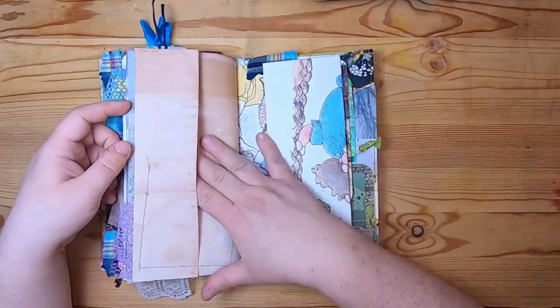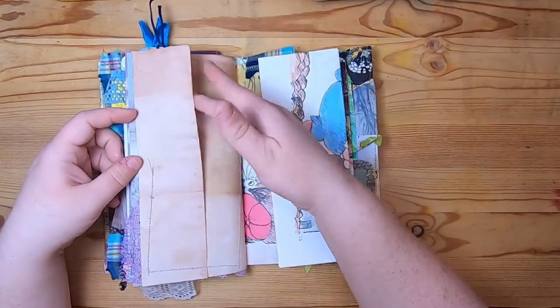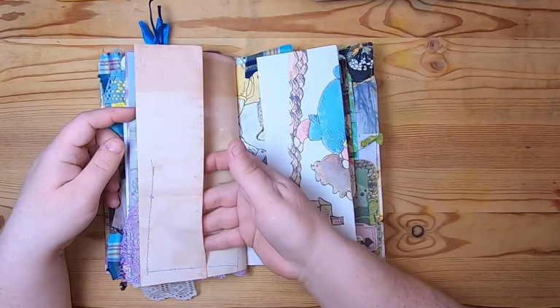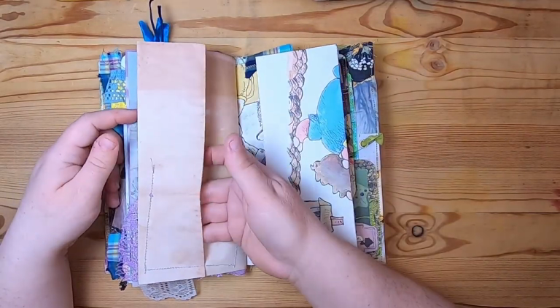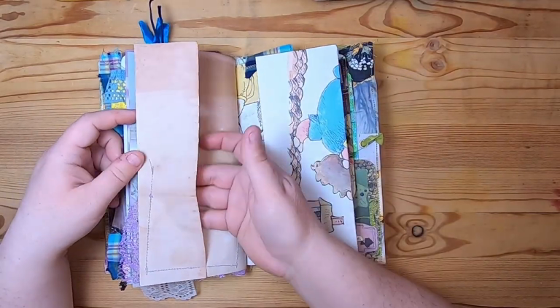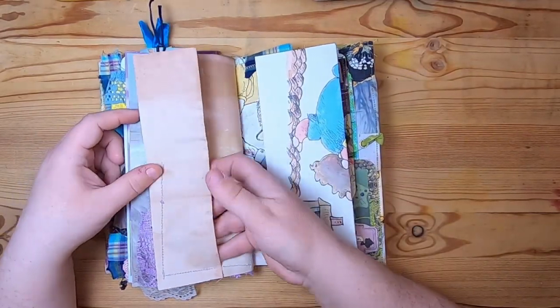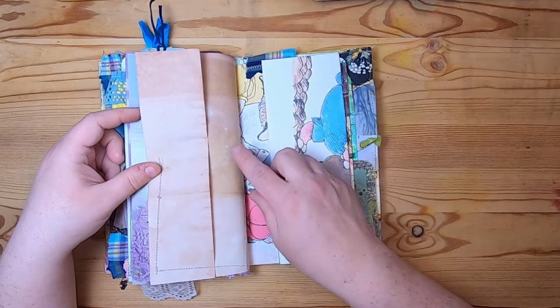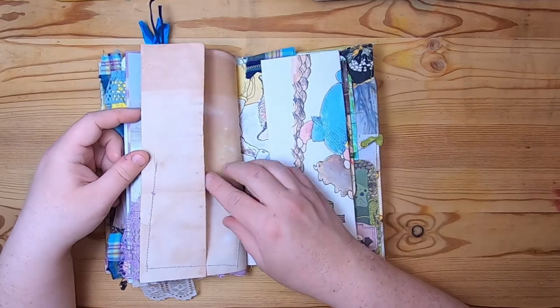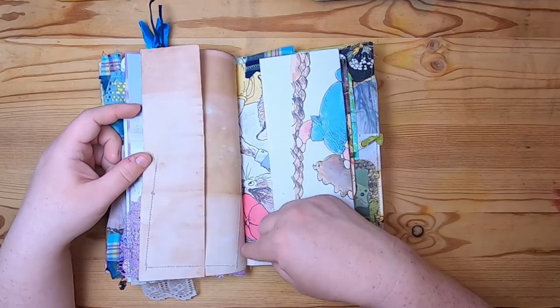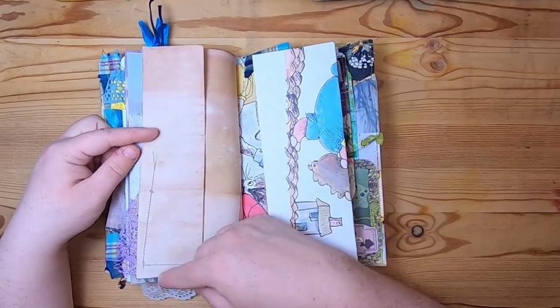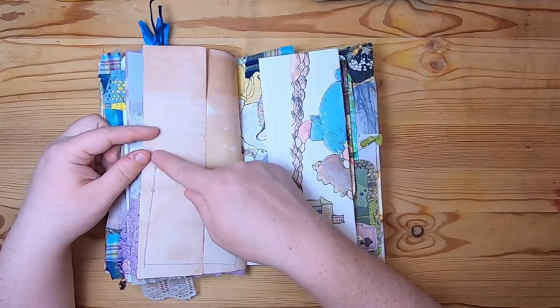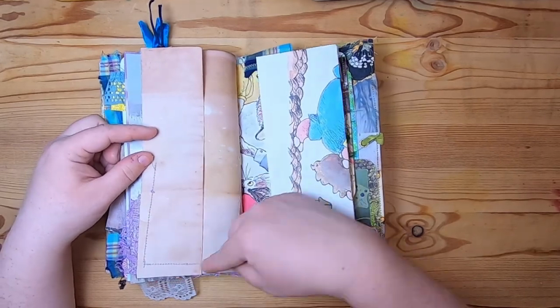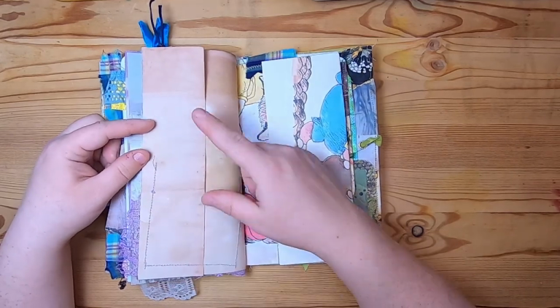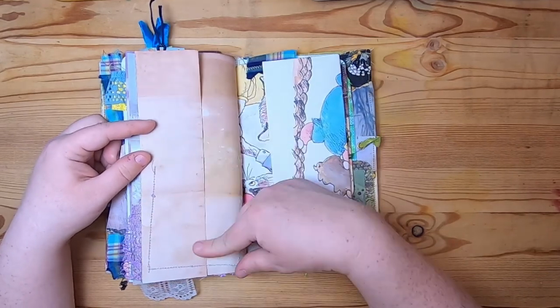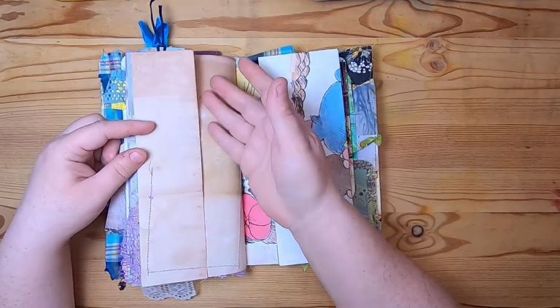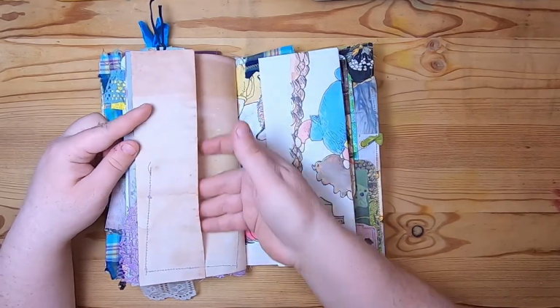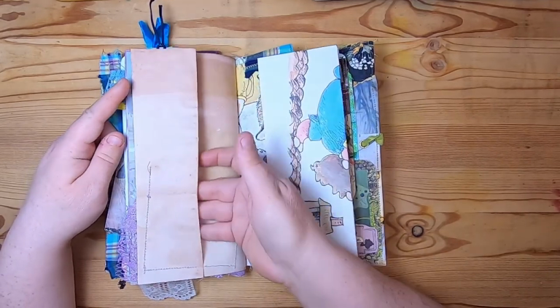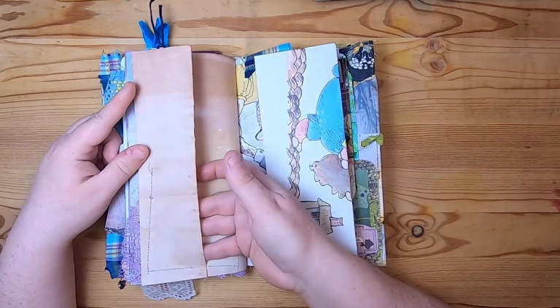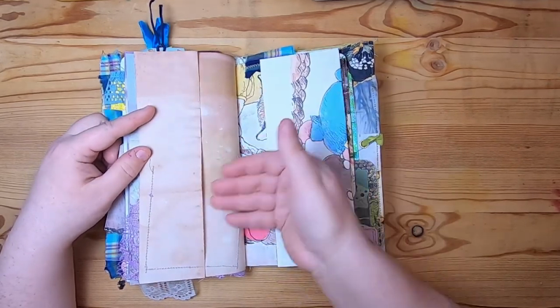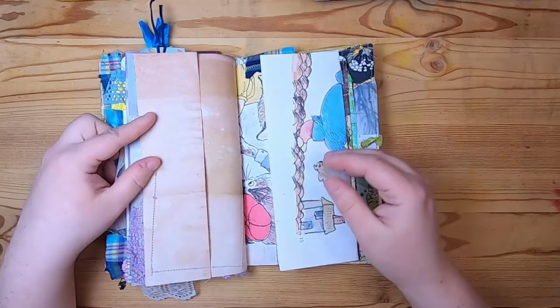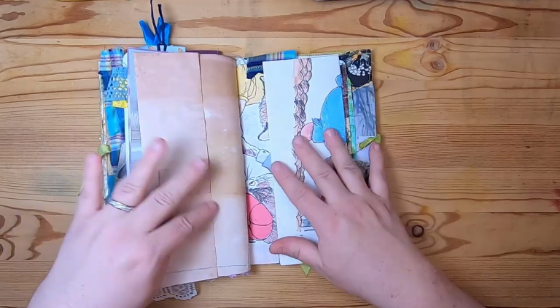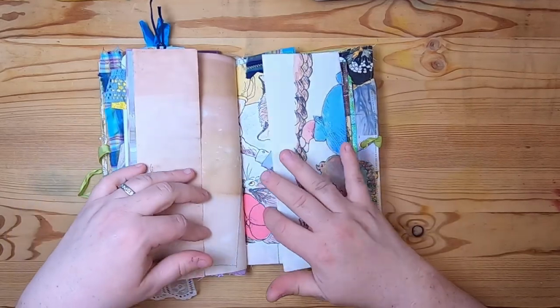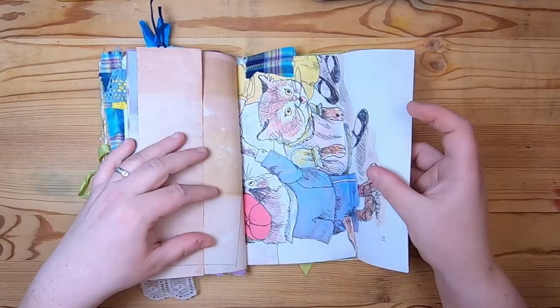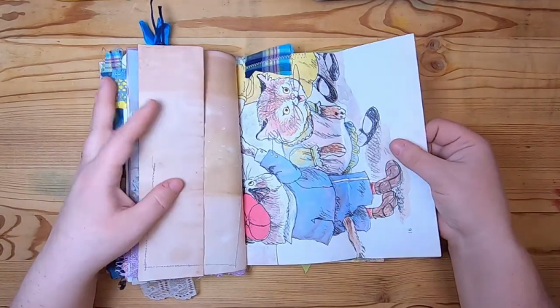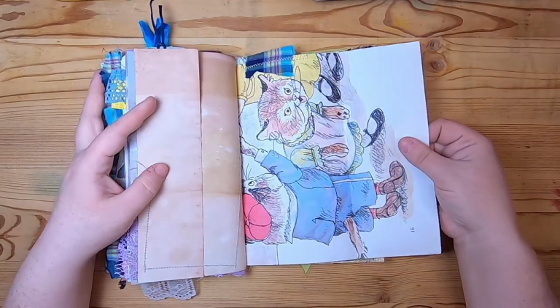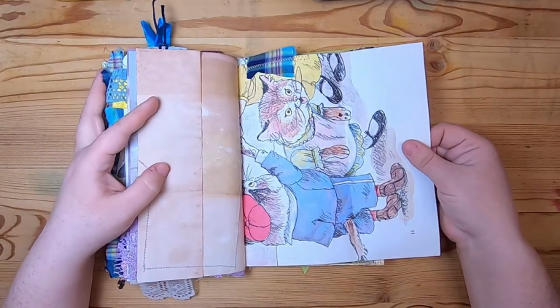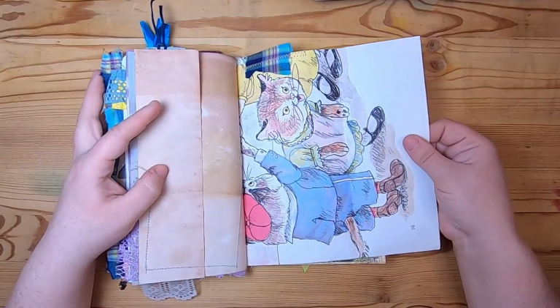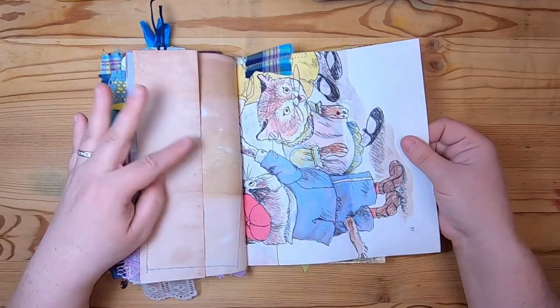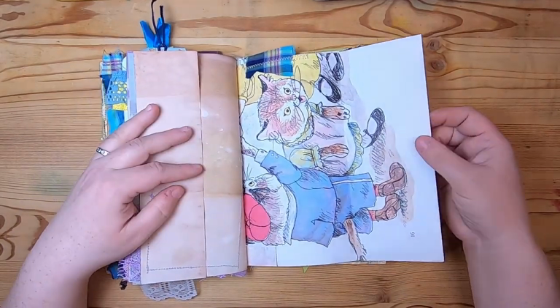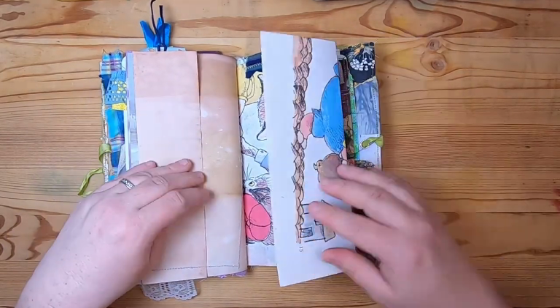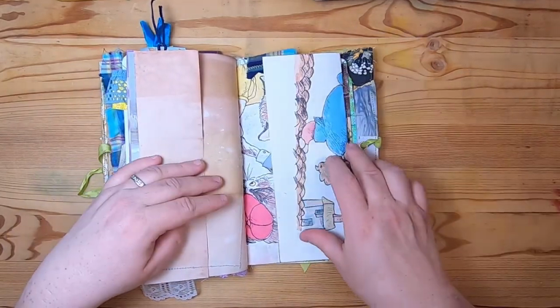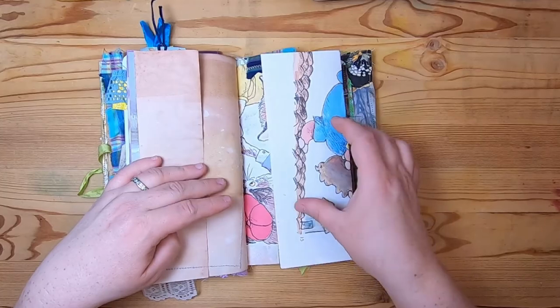Then this is a fun pocket where it was a flip-out, but I stitched the pocket at the back and purposely left this down to be like a little spot you could tuck something. And then this is a Richard Scarry tip-out page.